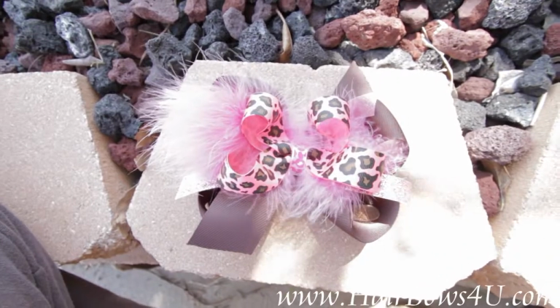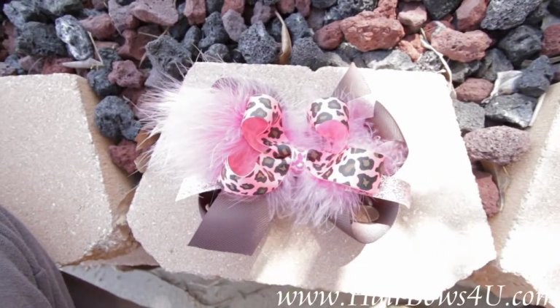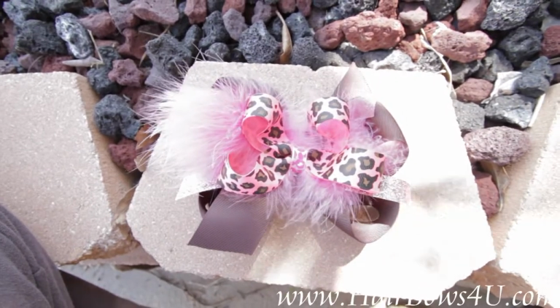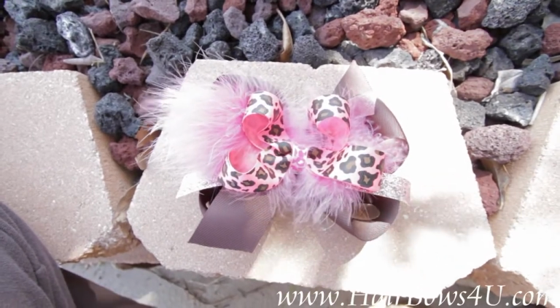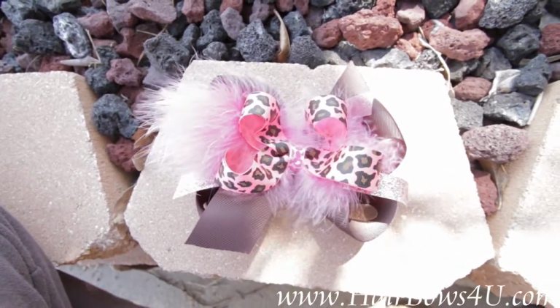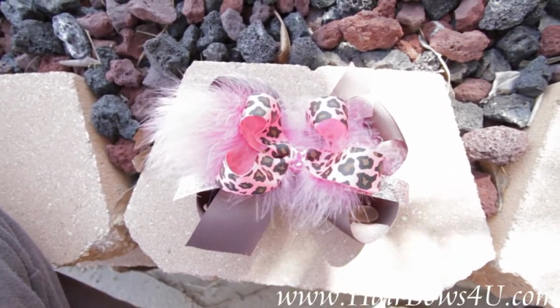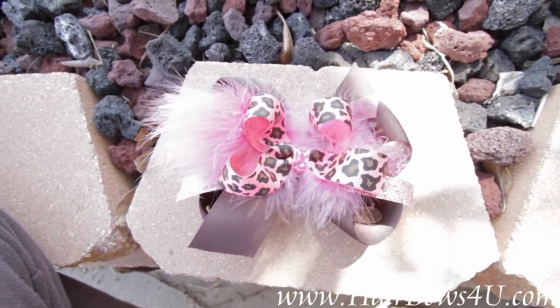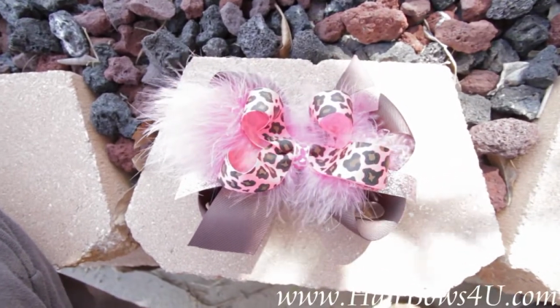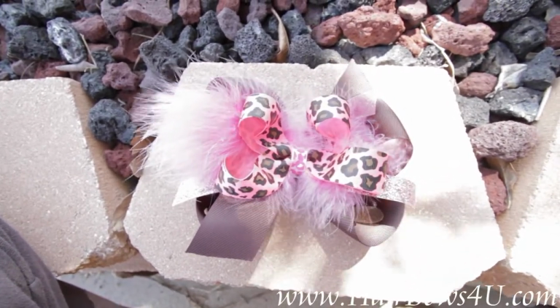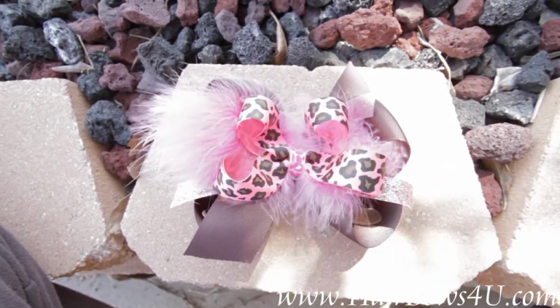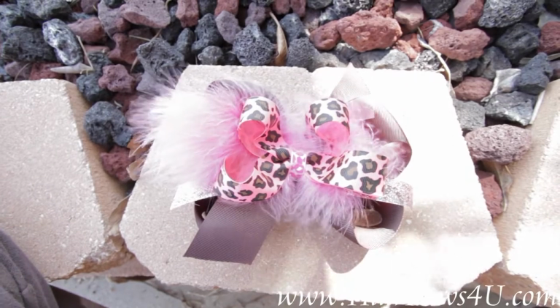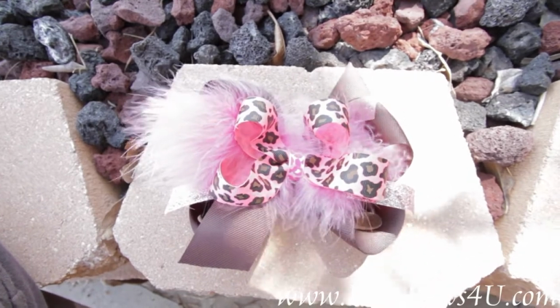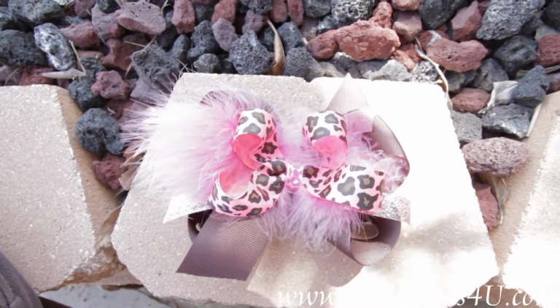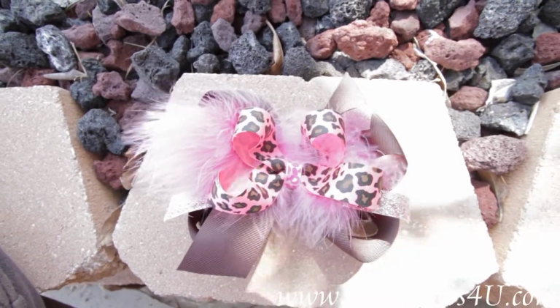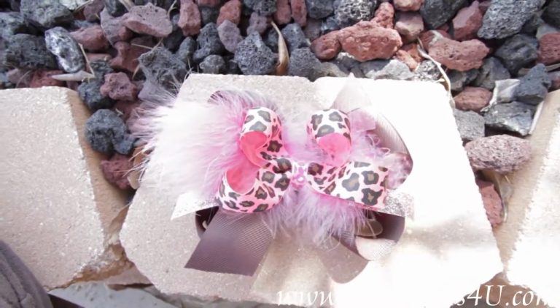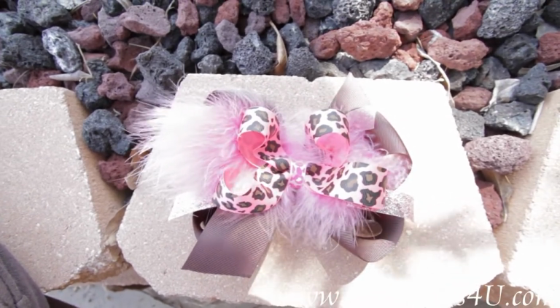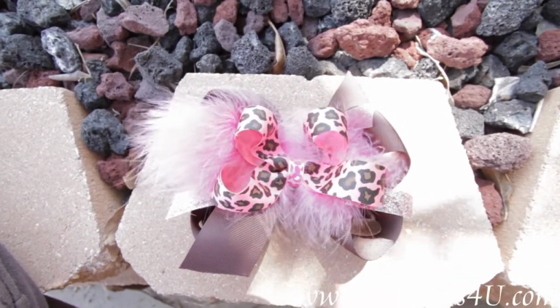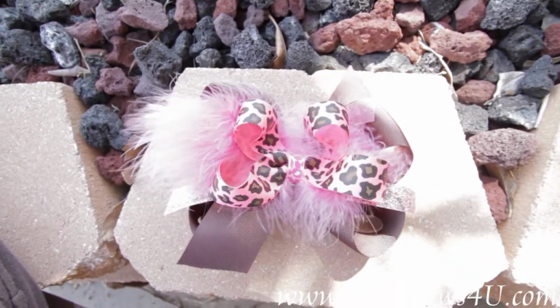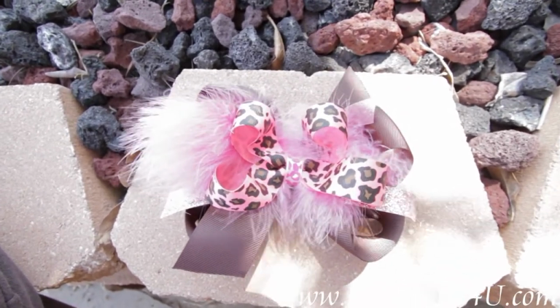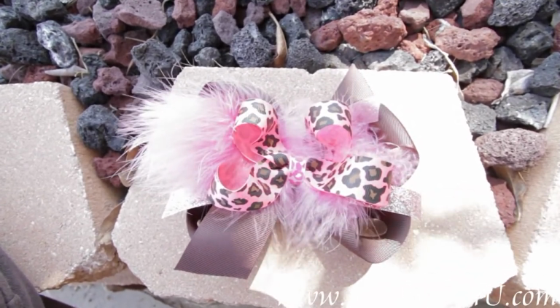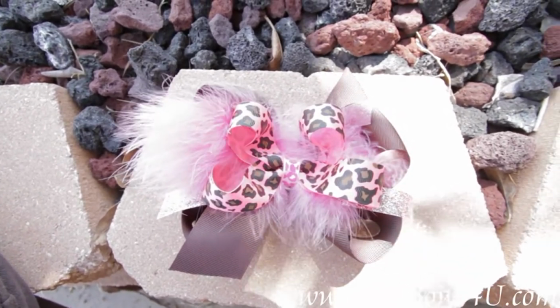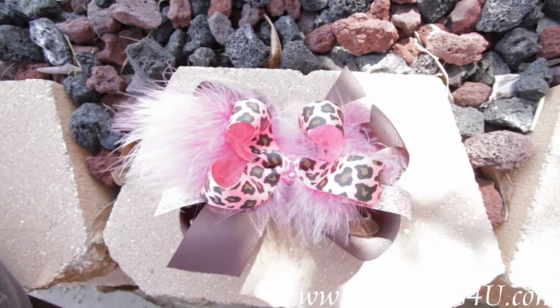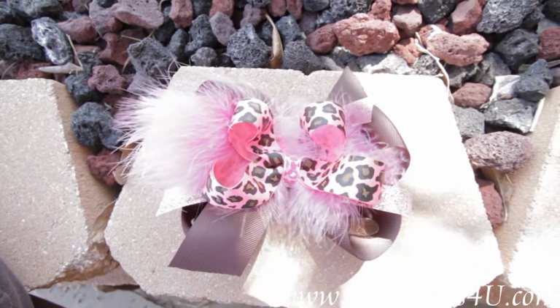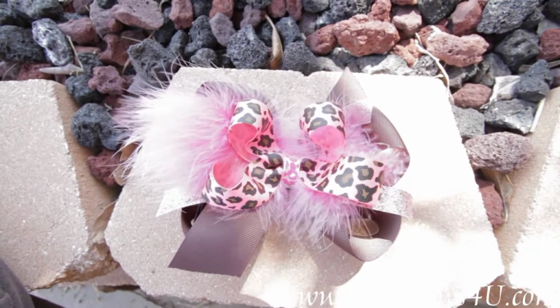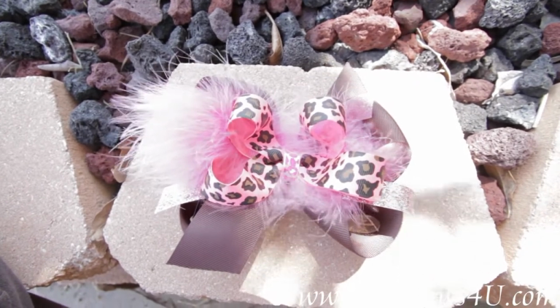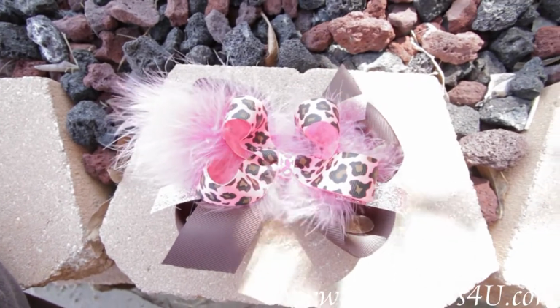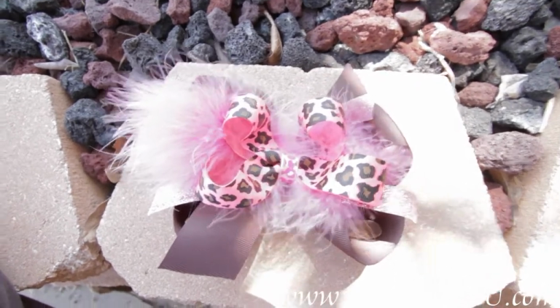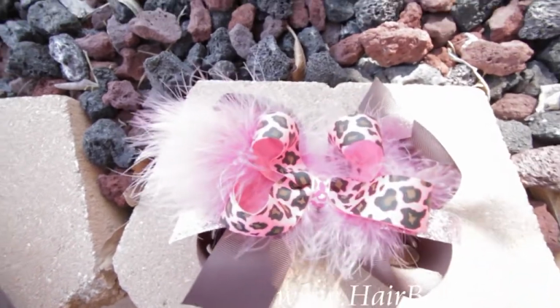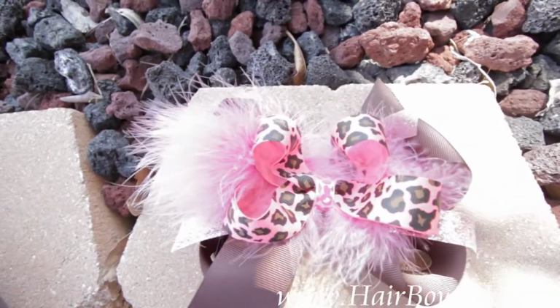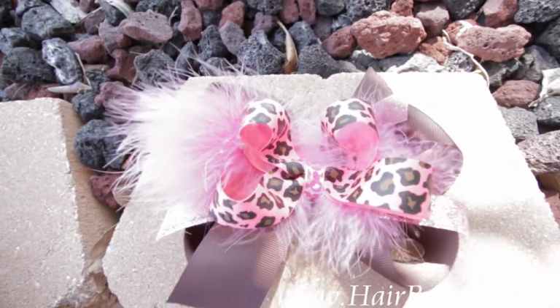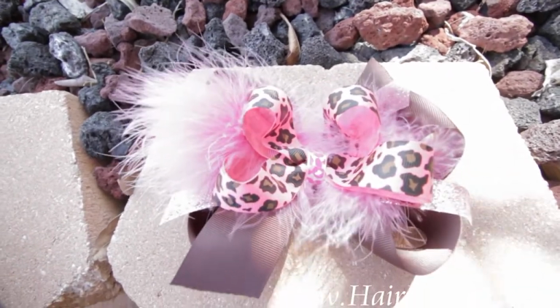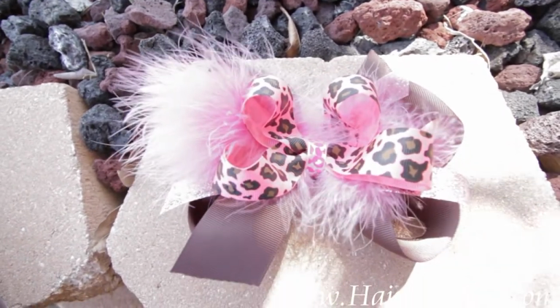Cute and sassy says it all for this bow. This is a double layered stacked bow that has the hot pink feathered boa running through the center. Now my six-year-old has designed this bow, and she loves it.